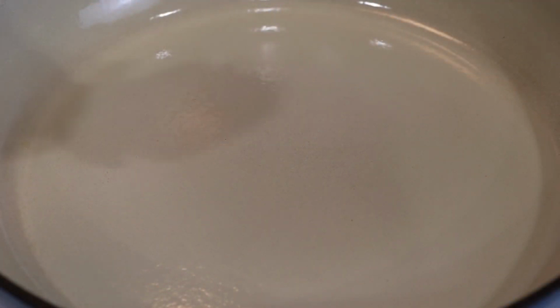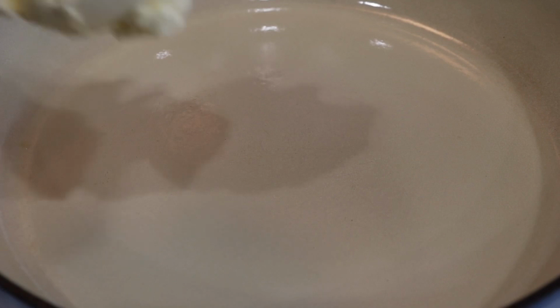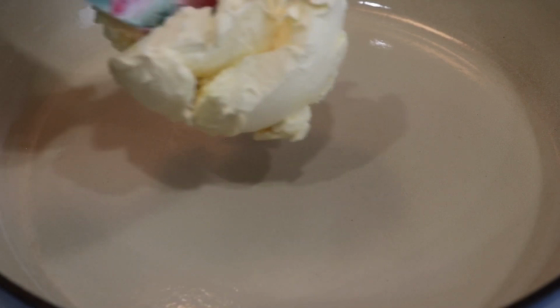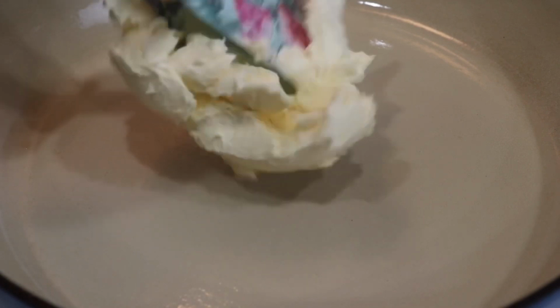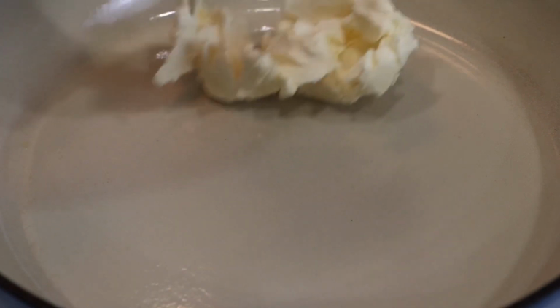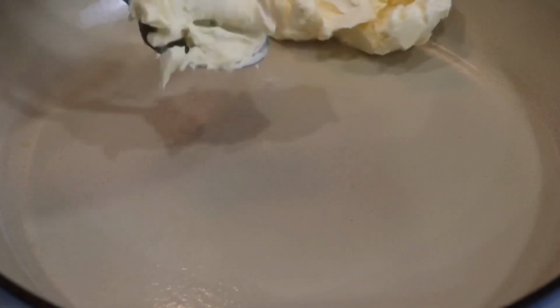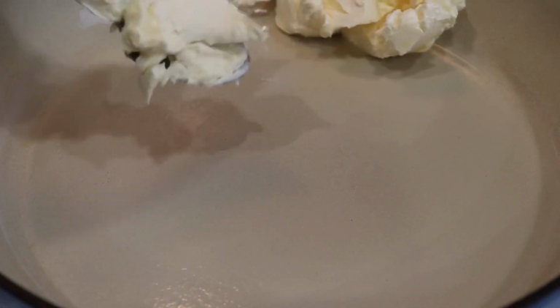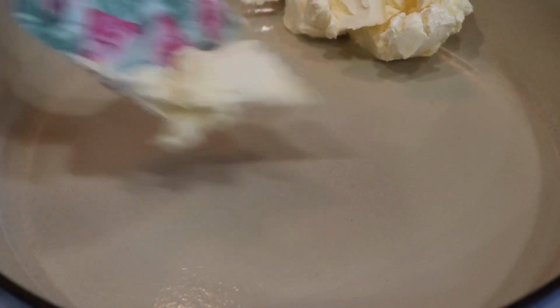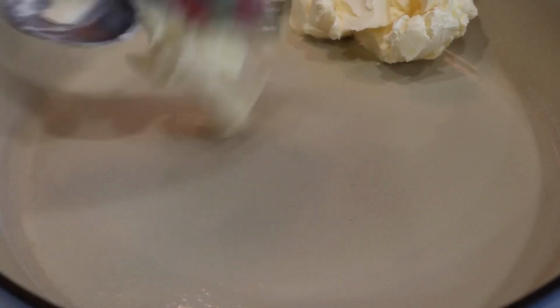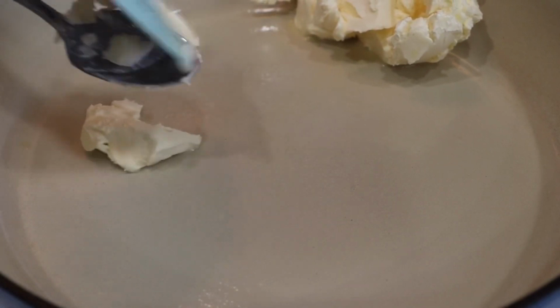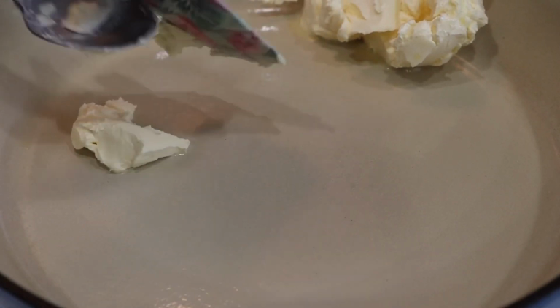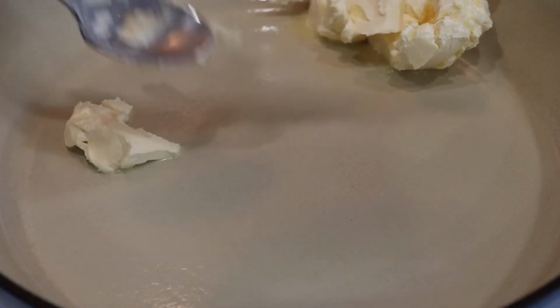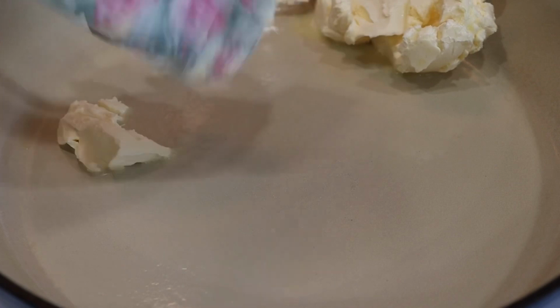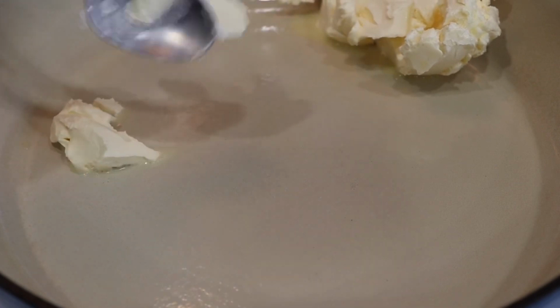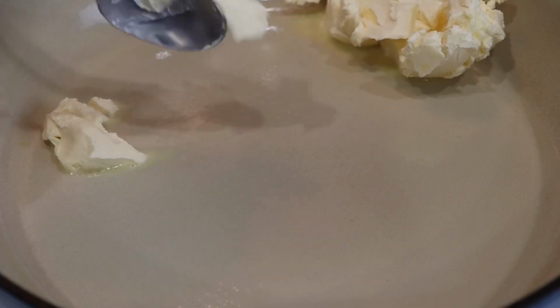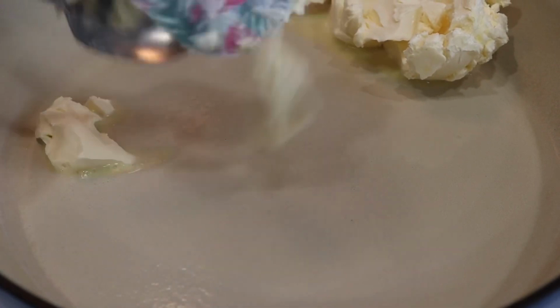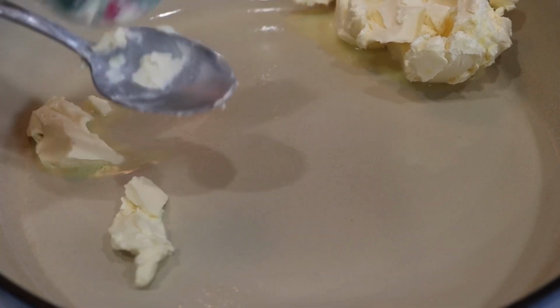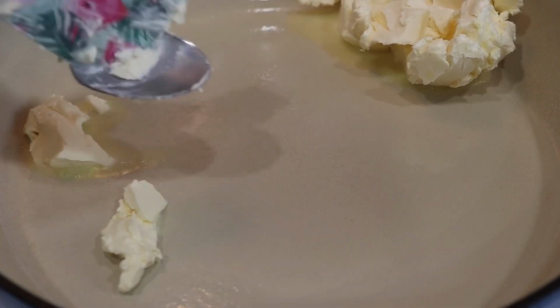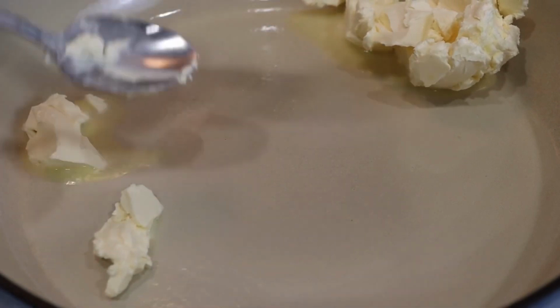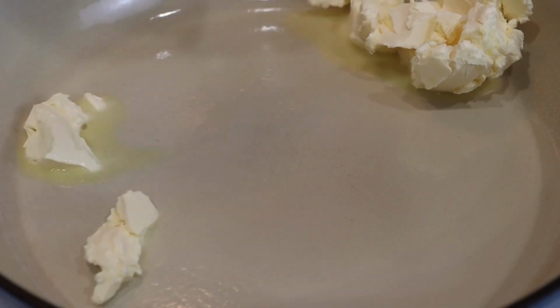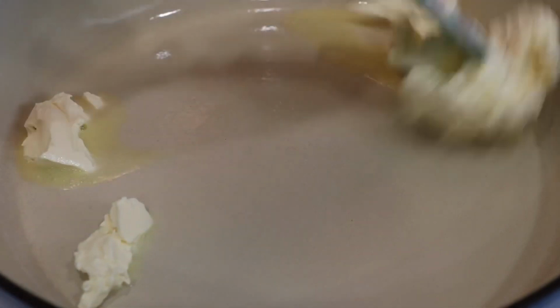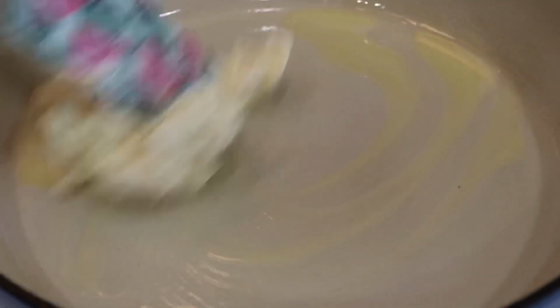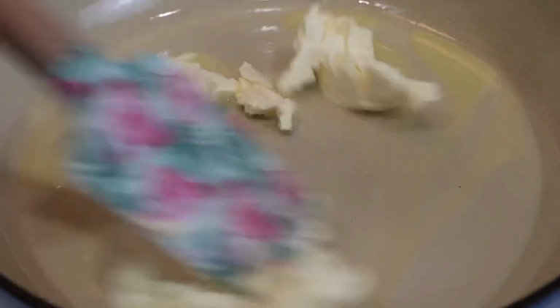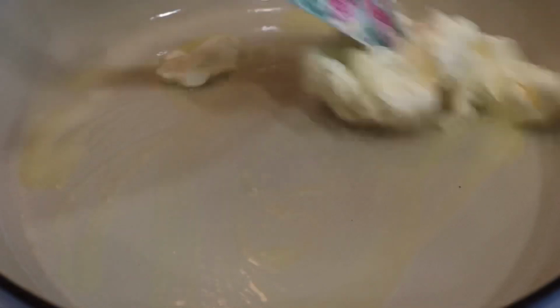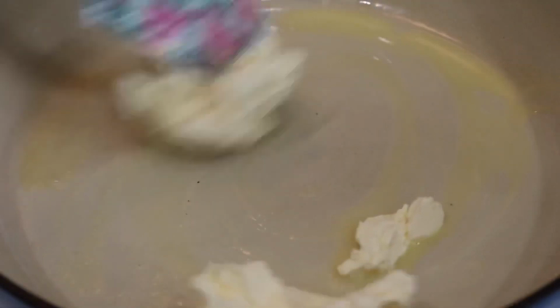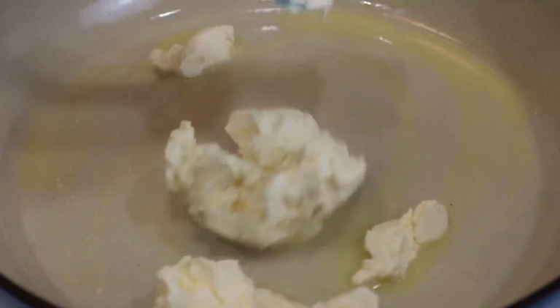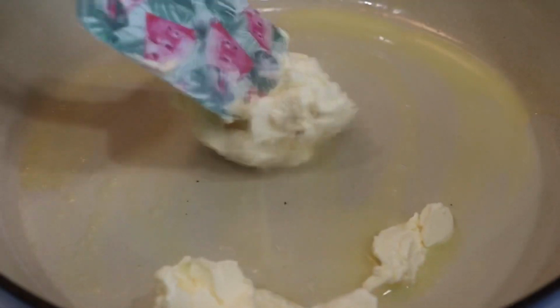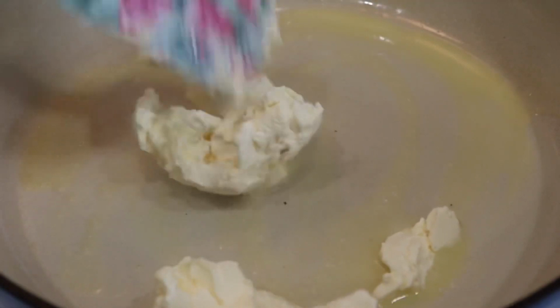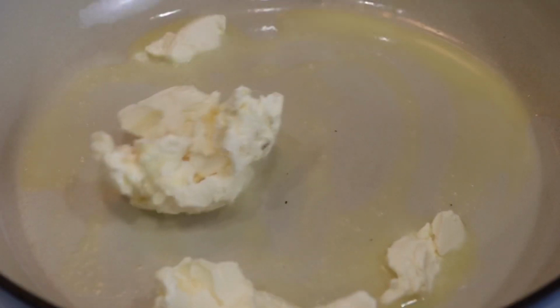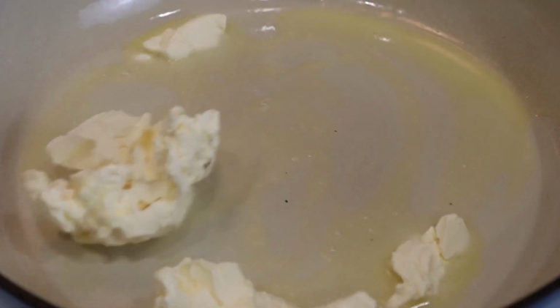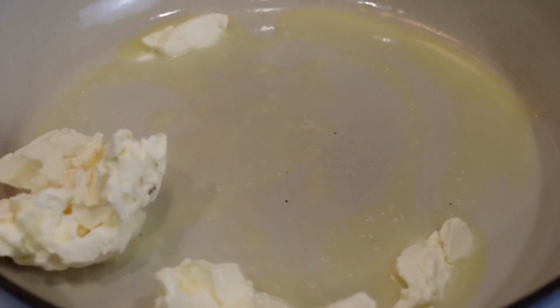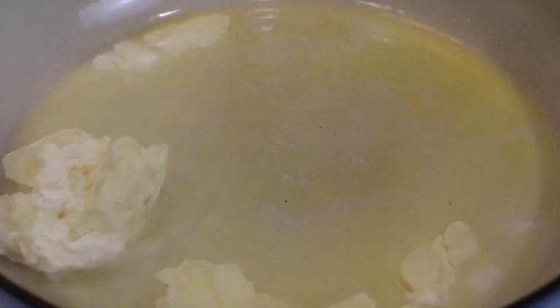In a preheated pan, I'm going to go ahead and melt in some butter. Once my butter is pretty much melted, I'm going to go ahead and sprinkle in some brown sugar.